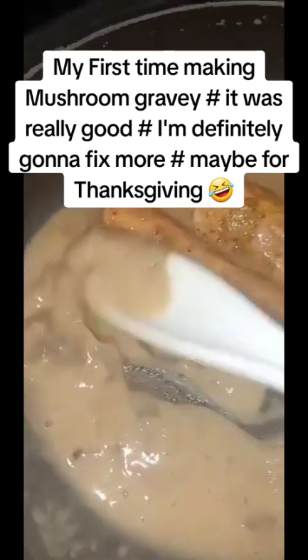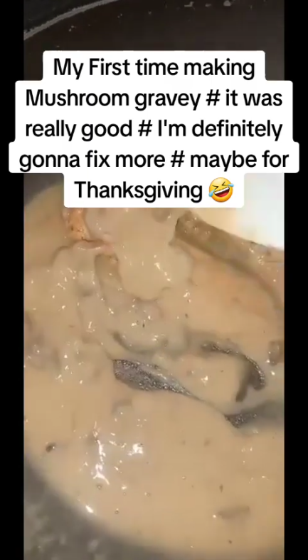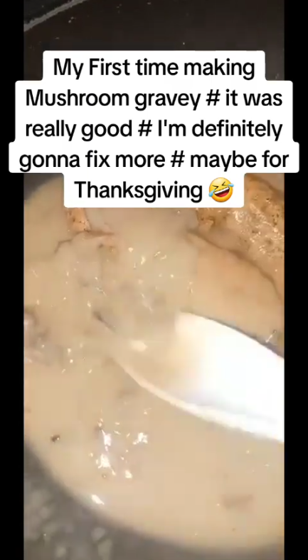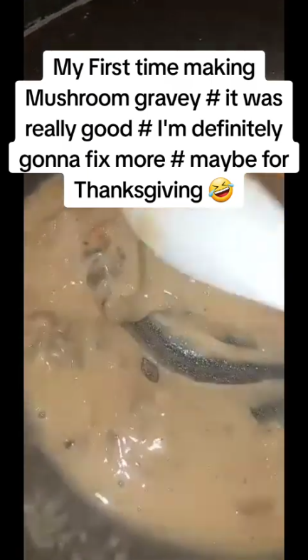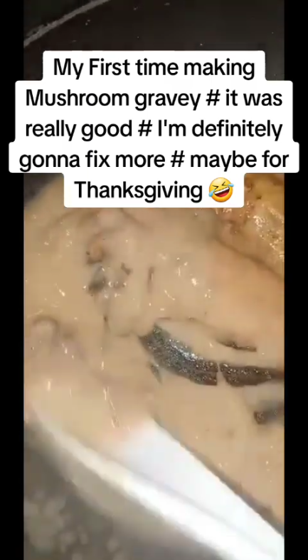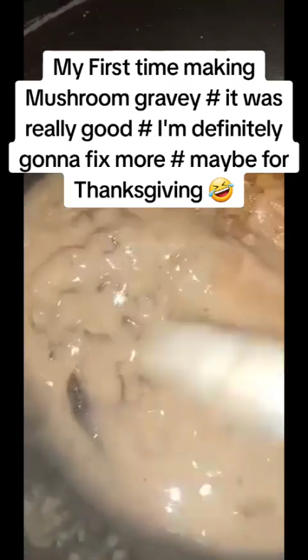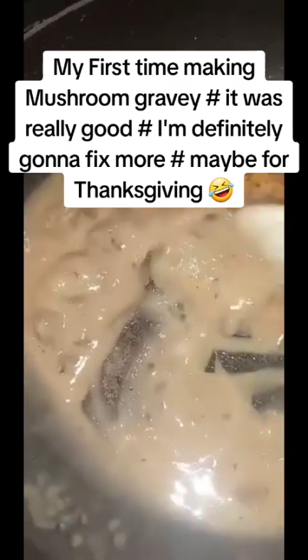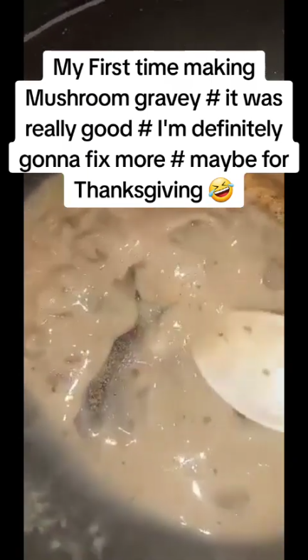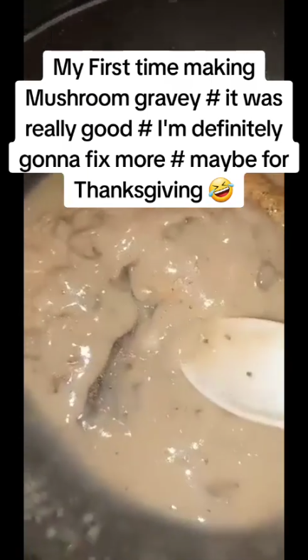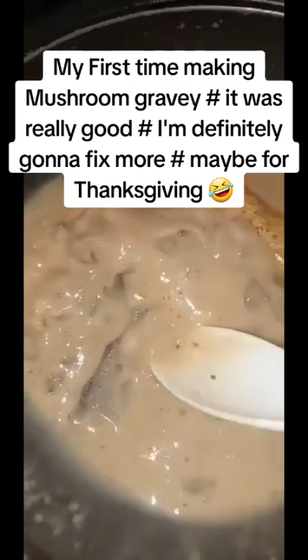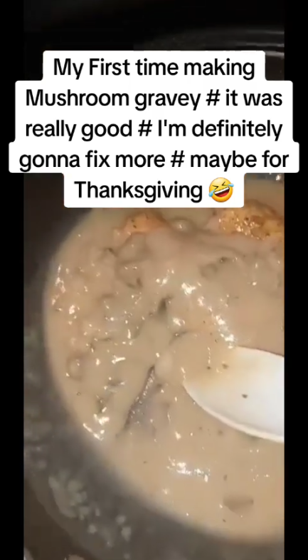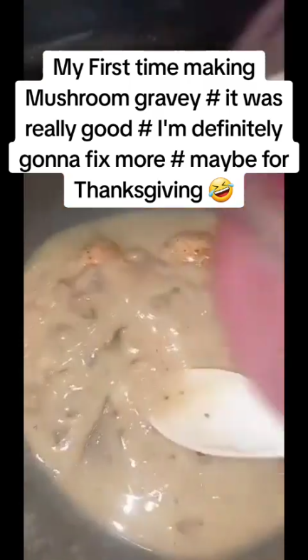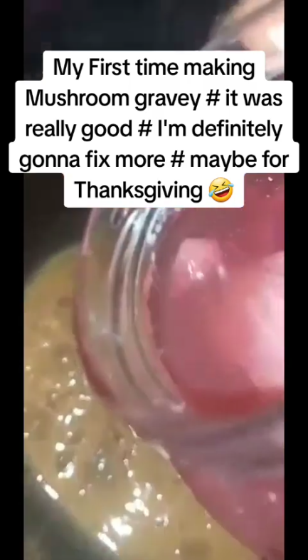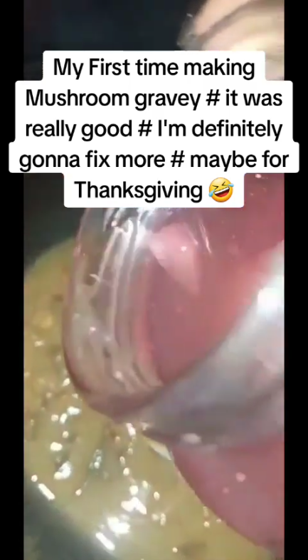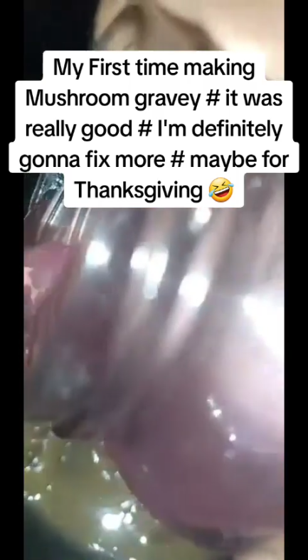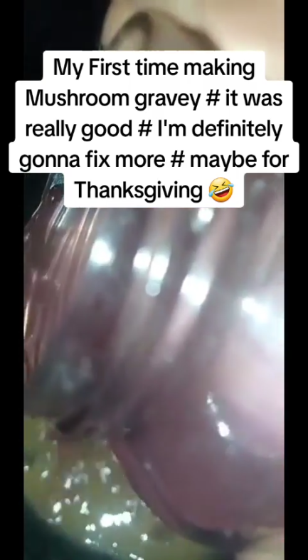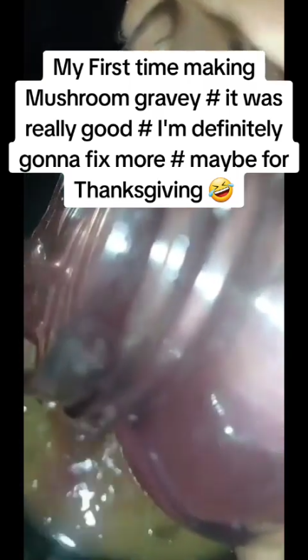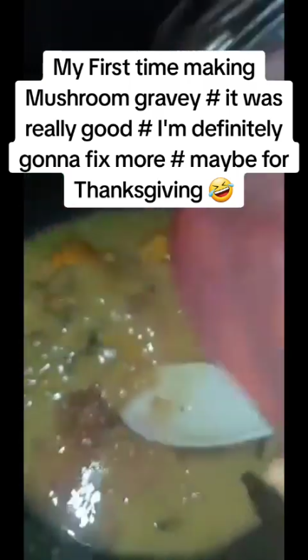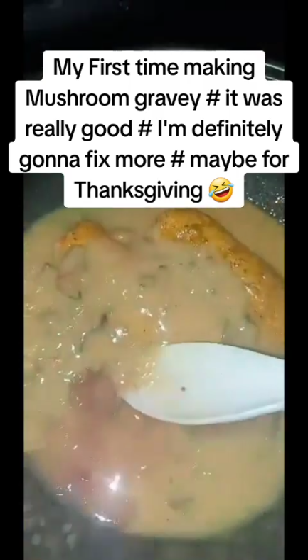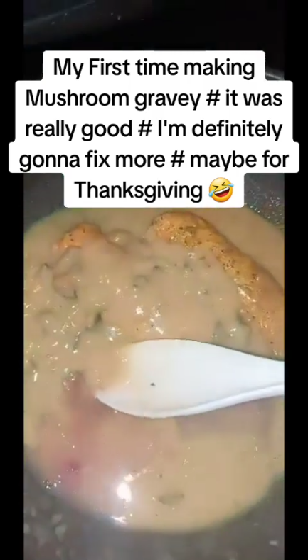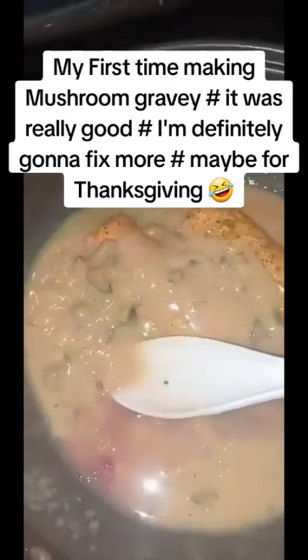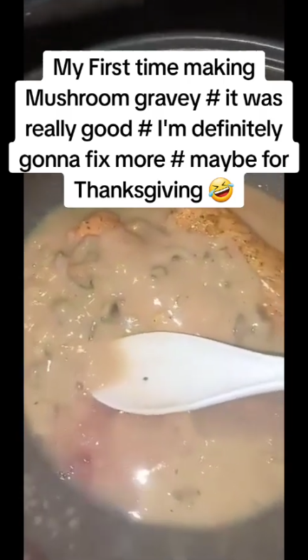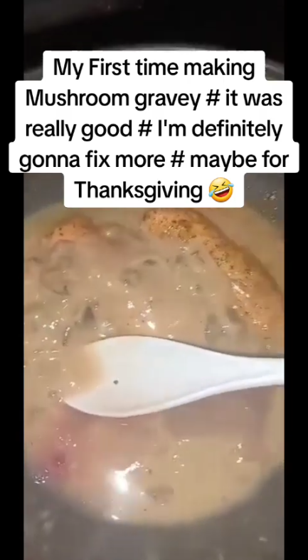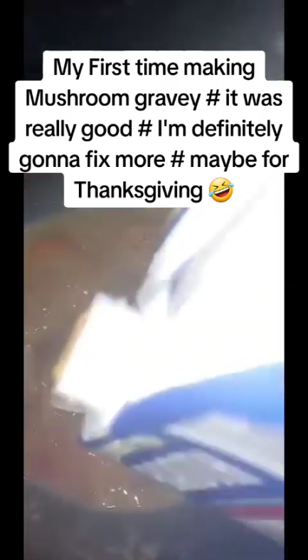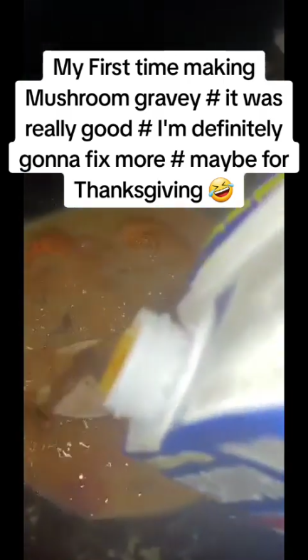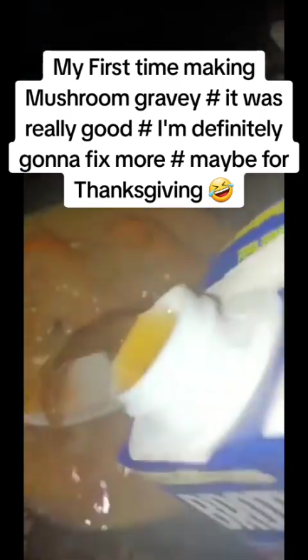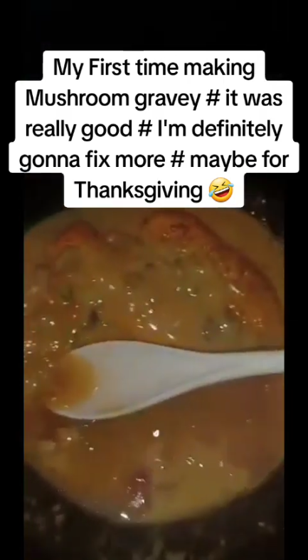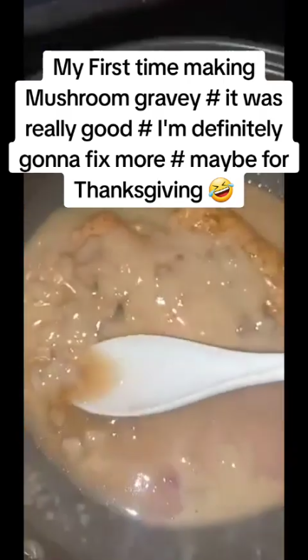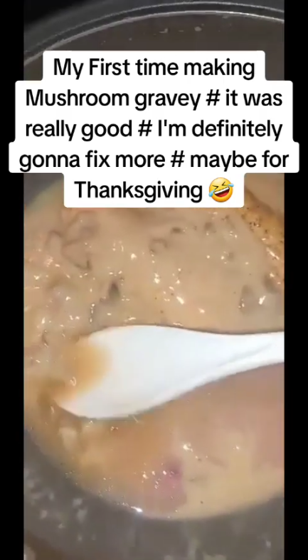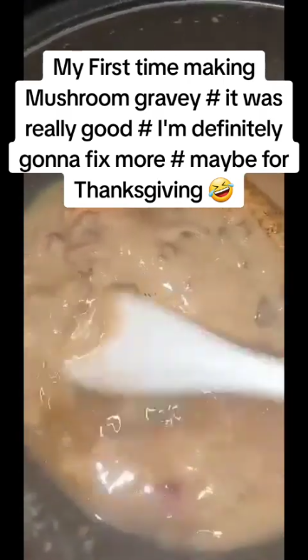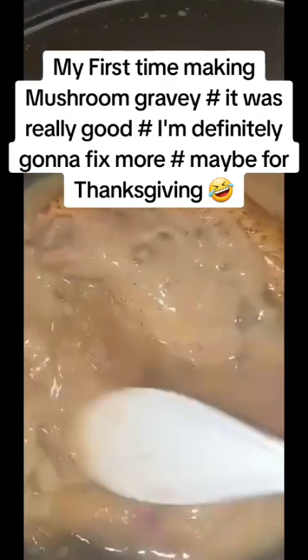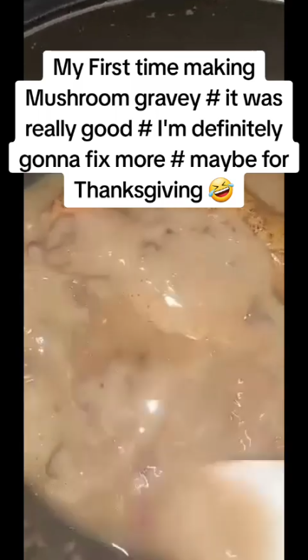This is good - if you still want to add a little bit more broth you can. That is my homemade broth, and this is store-bought broth. I'm gonna thin it out a little bit more.